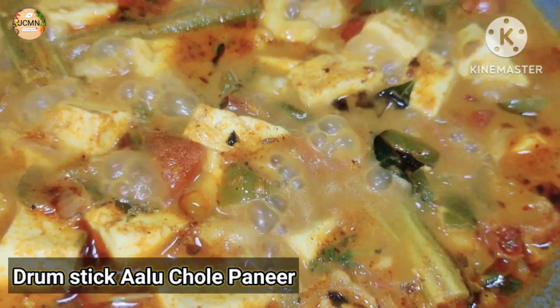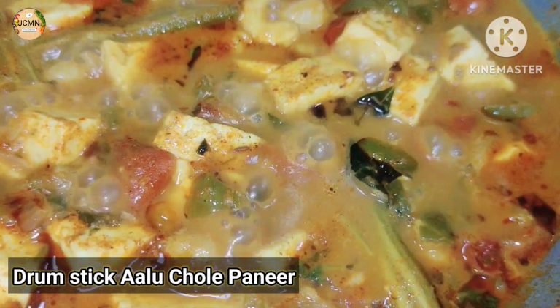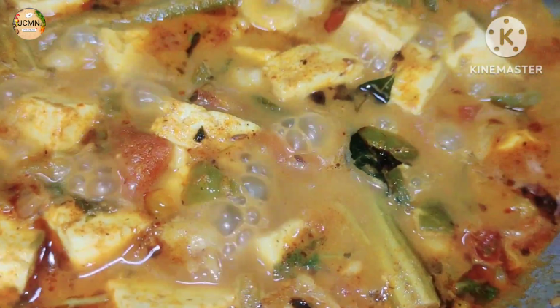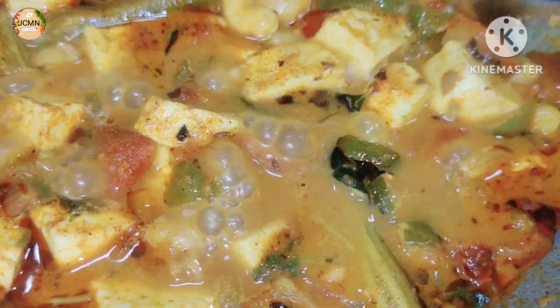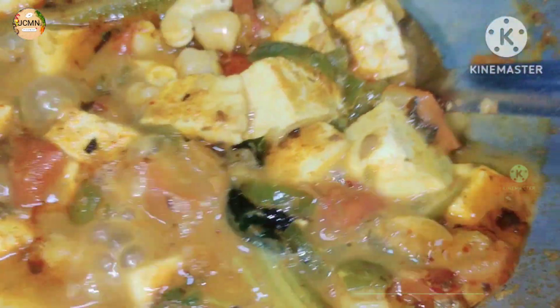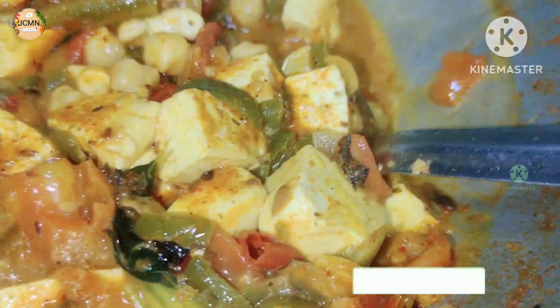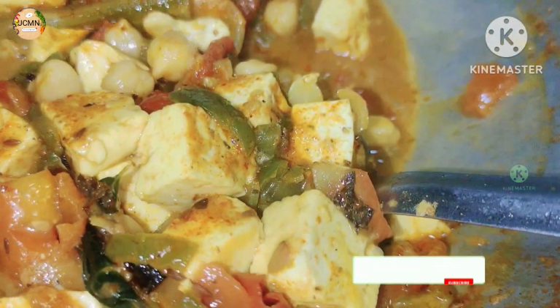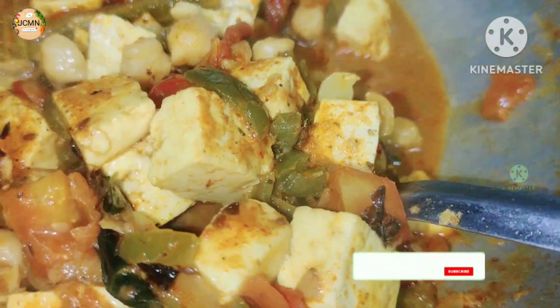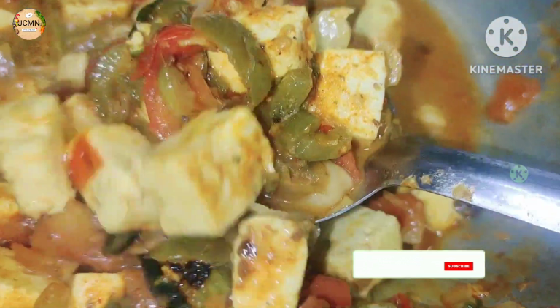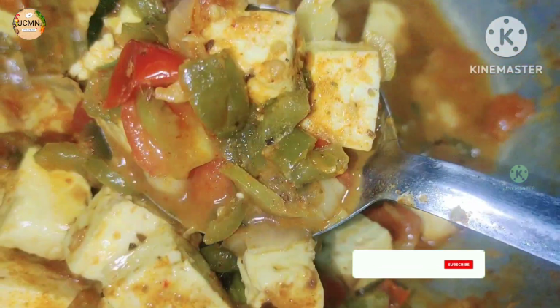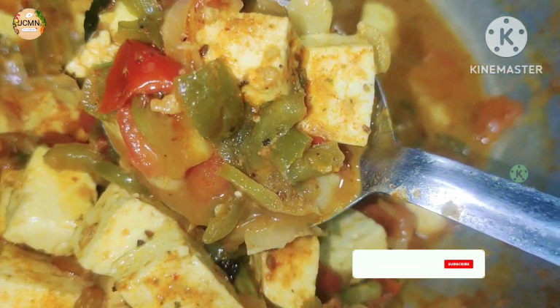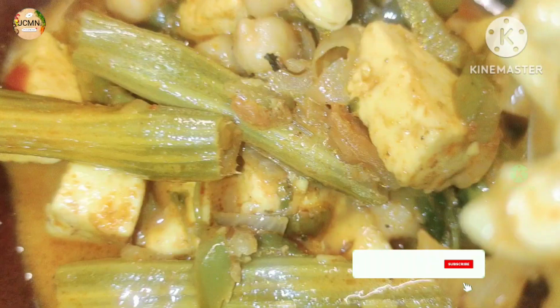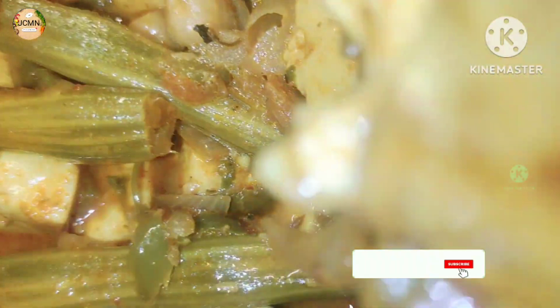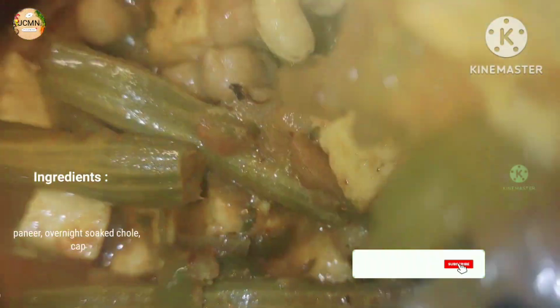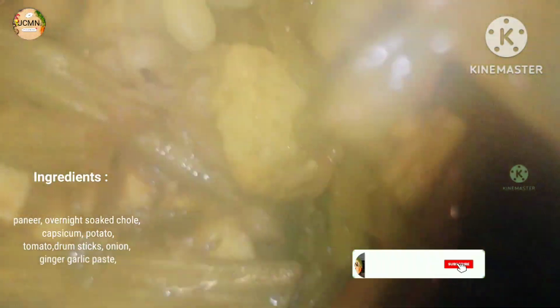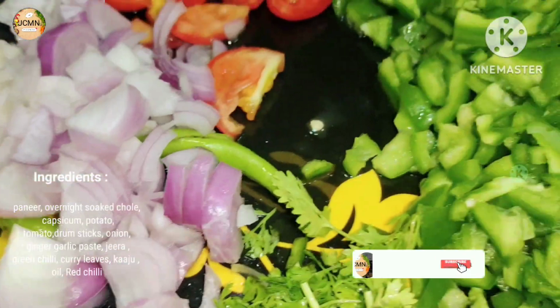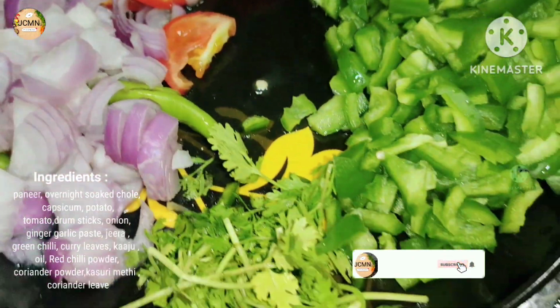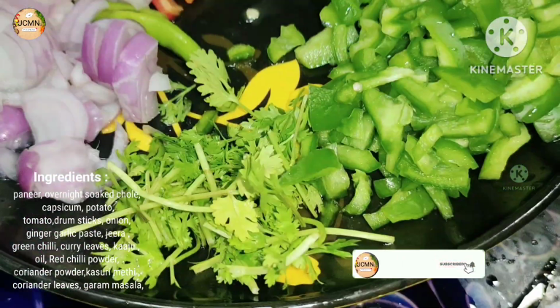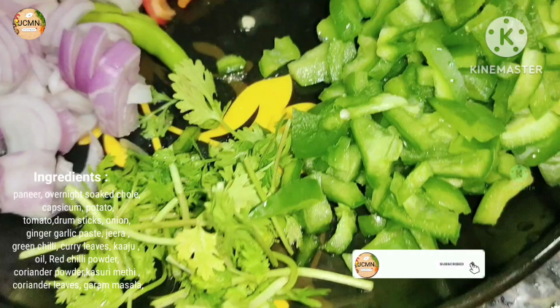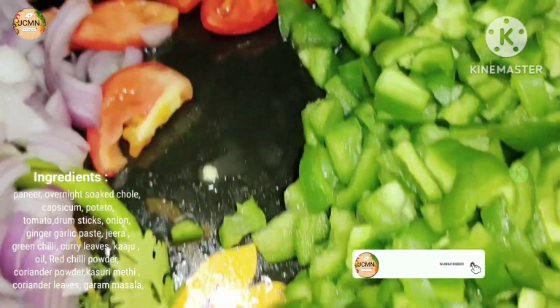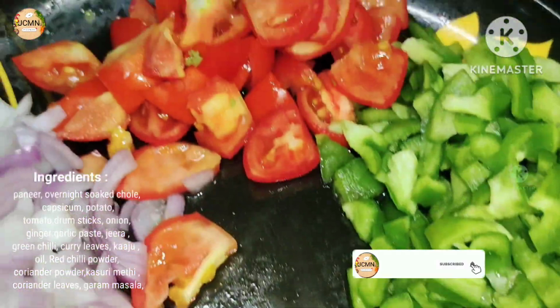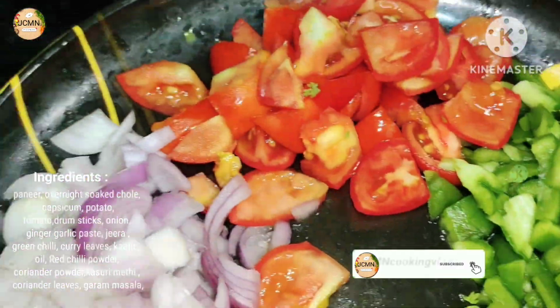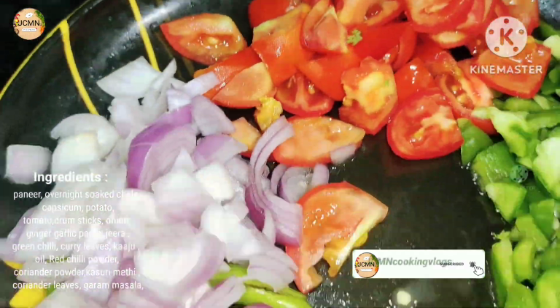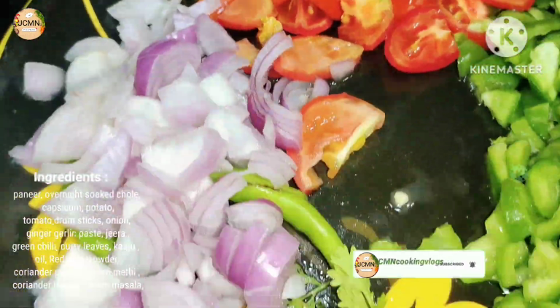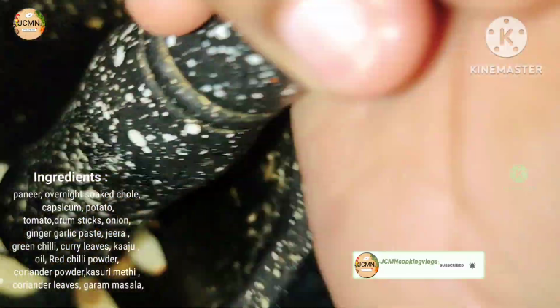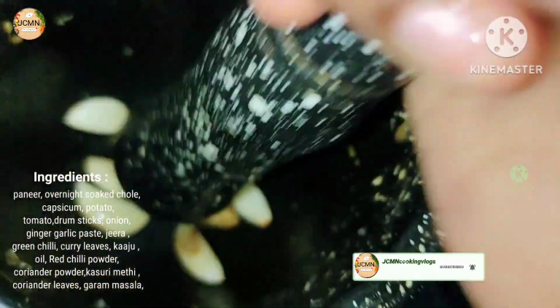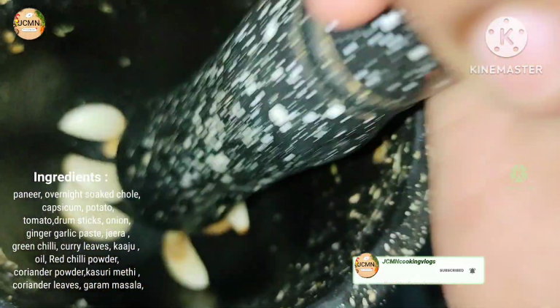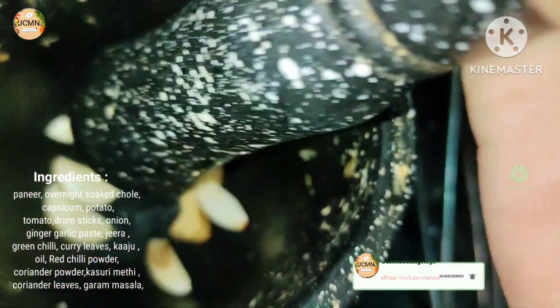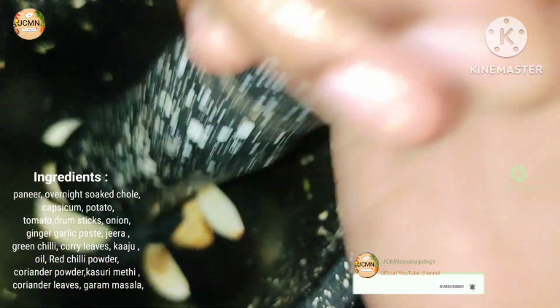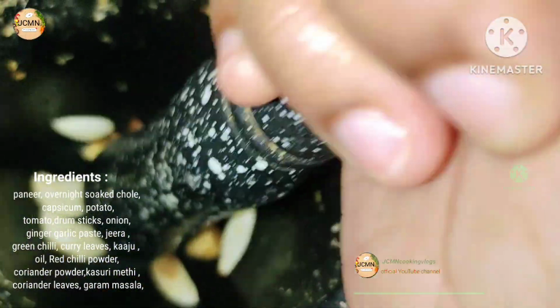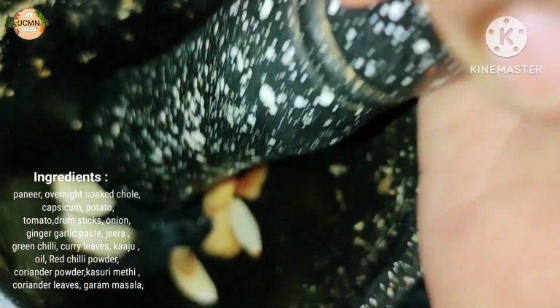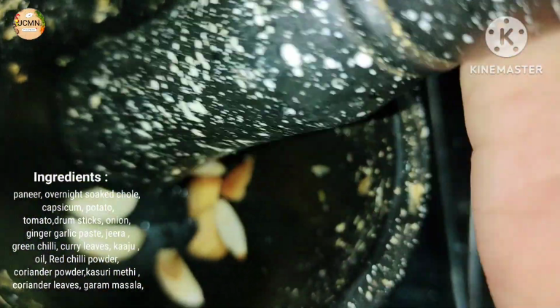If you want to like and subscribe to my channel, please like and subscribe. If you want to see cooking and vlogging videos, please visit my channel. This recipe is very simple.